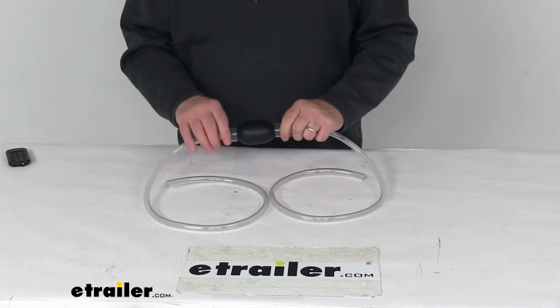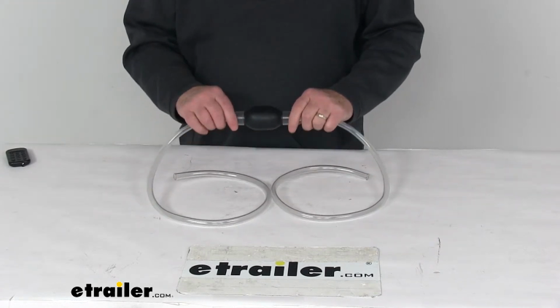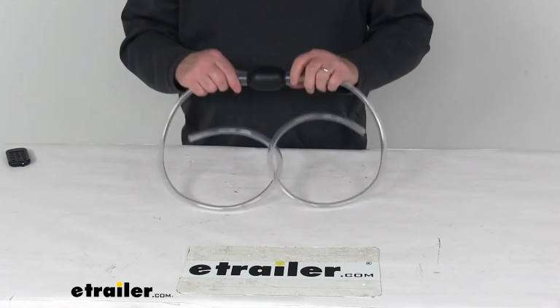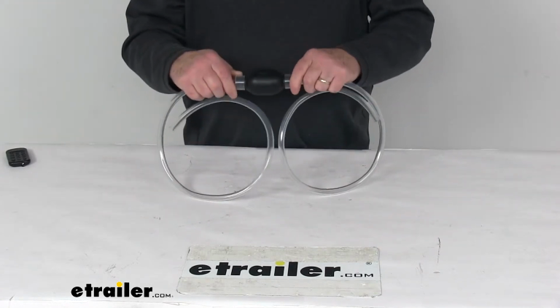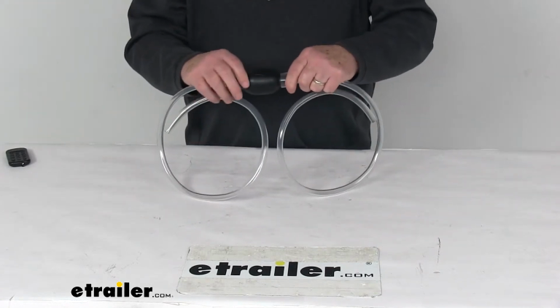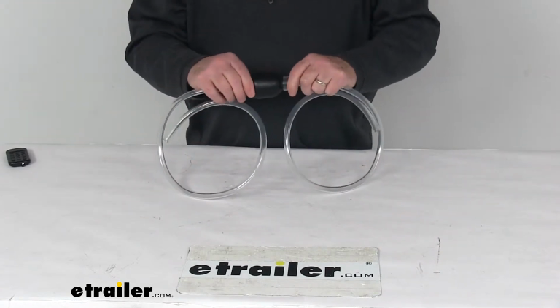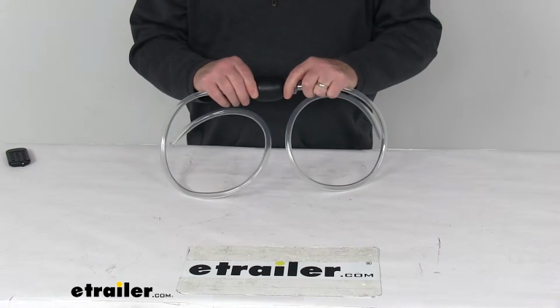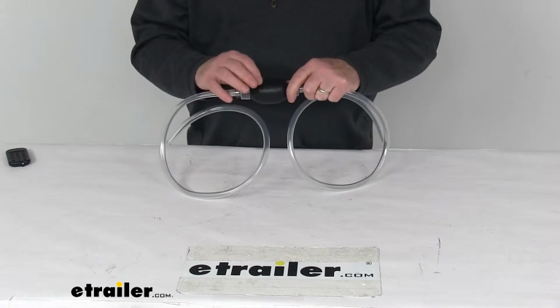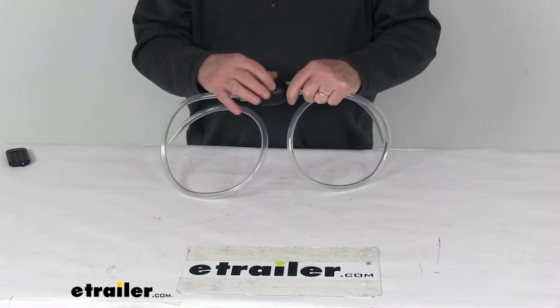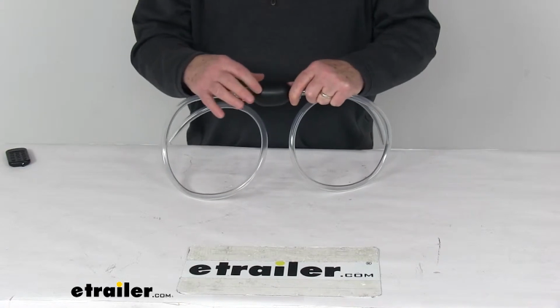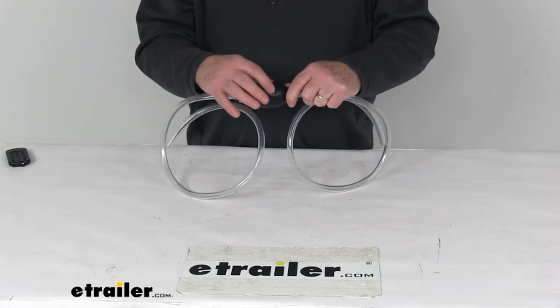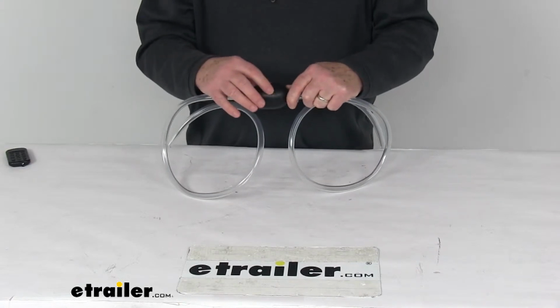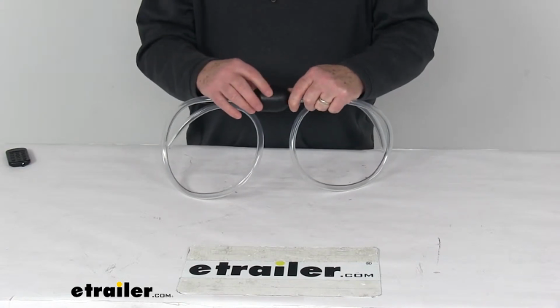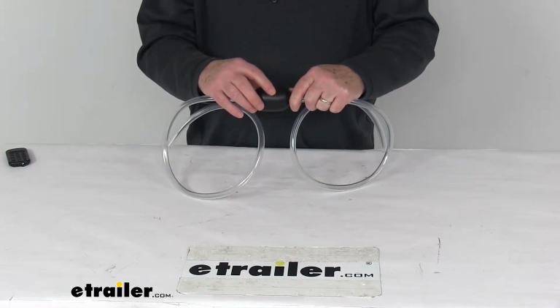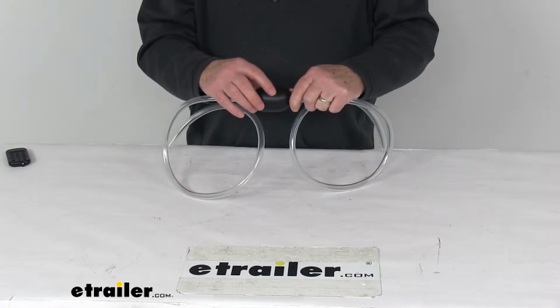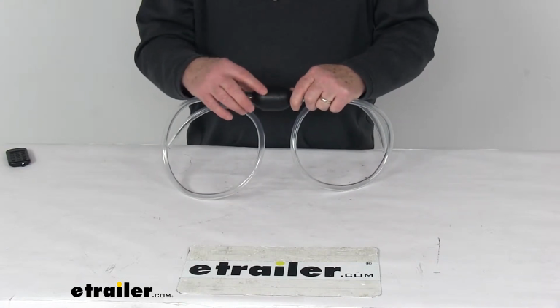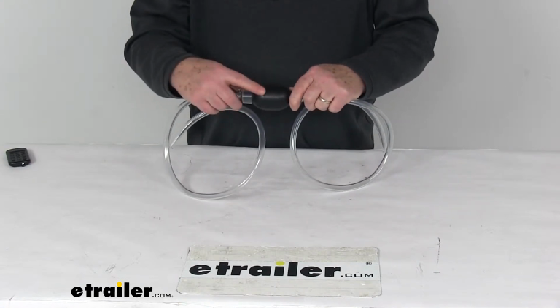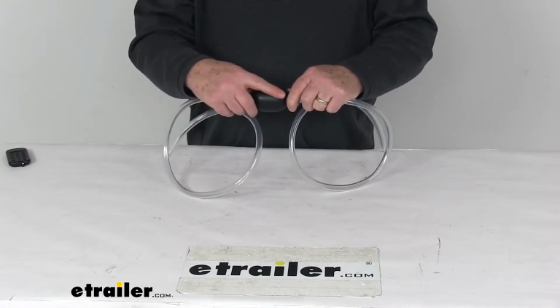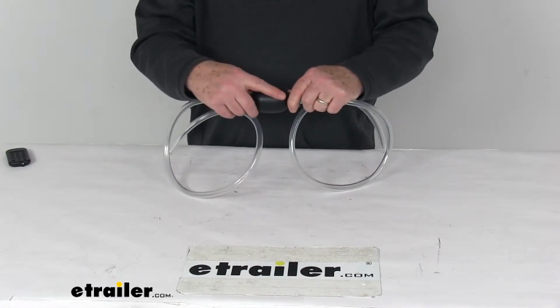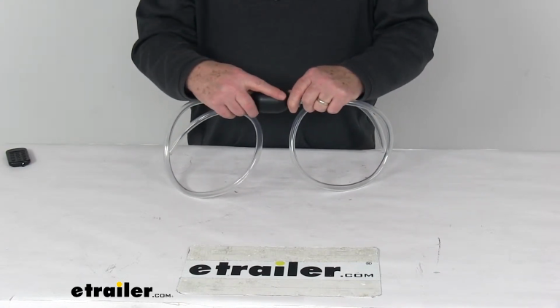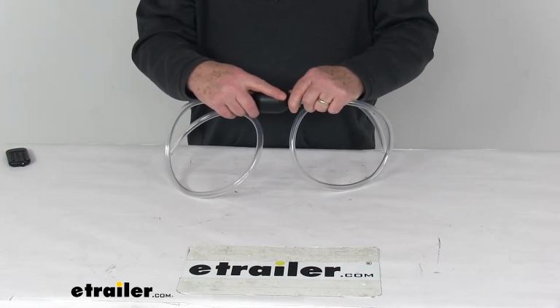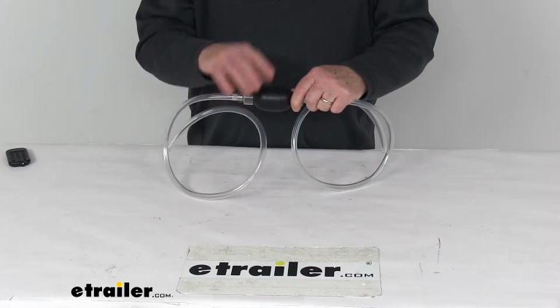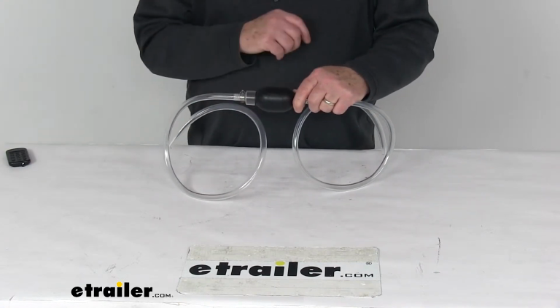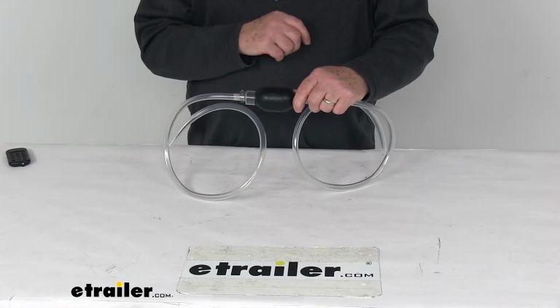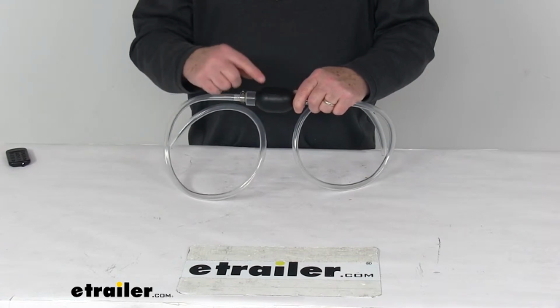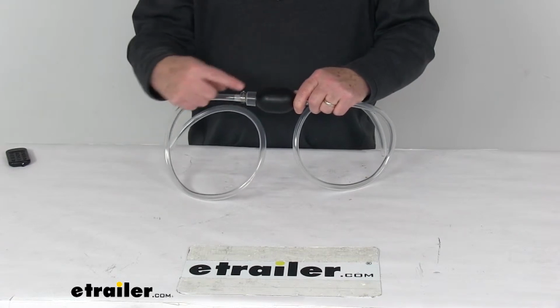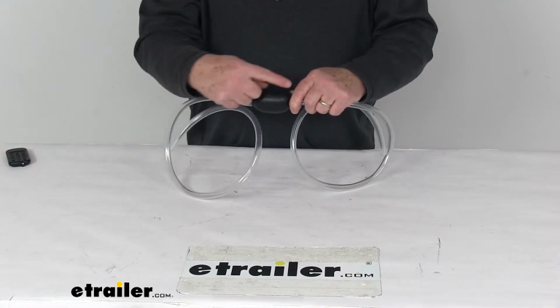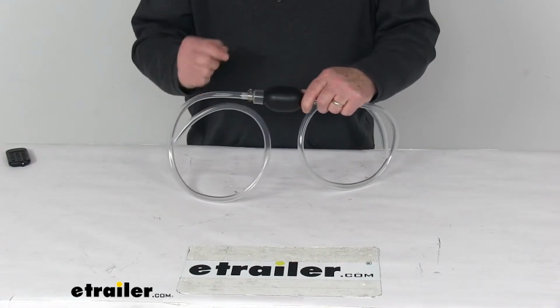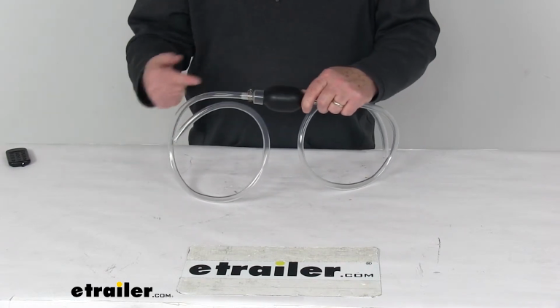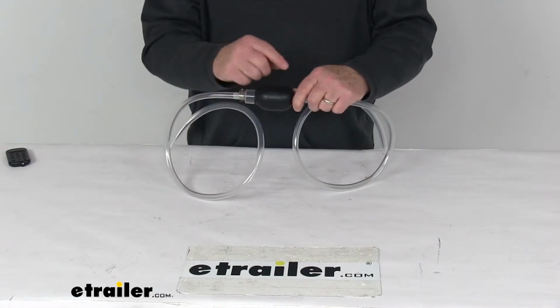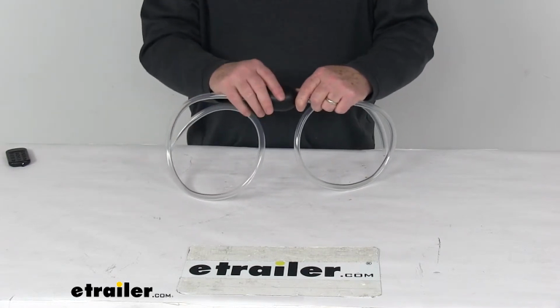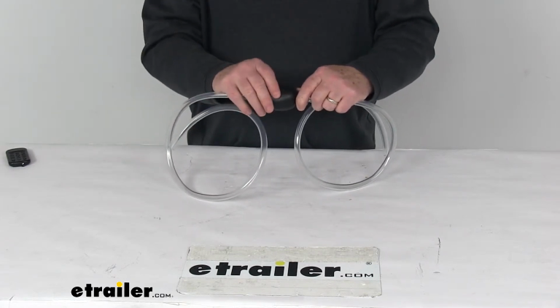When you hook this up, all you've got to make sure is to look at the squeeze ball and look at the flow arrow here. Follow the direction of the flow arrow on the rubber ball — the arrow is pointing that way, so you want the flow to go that way.